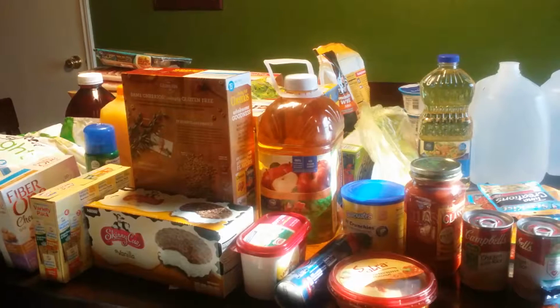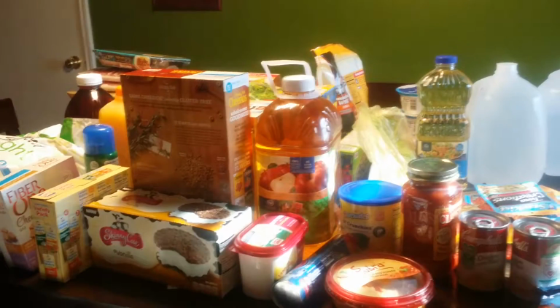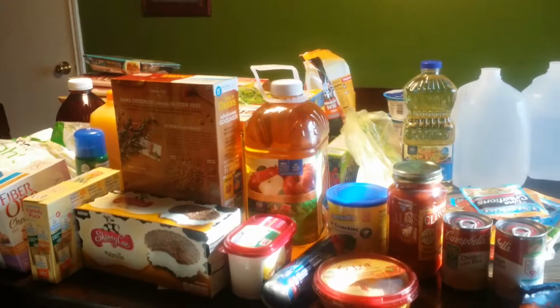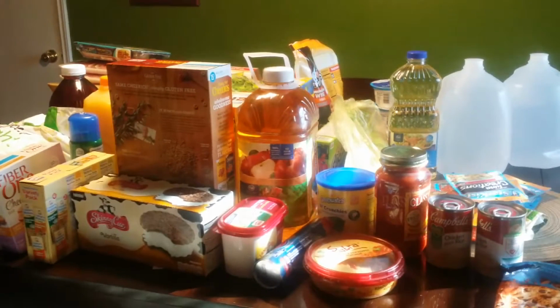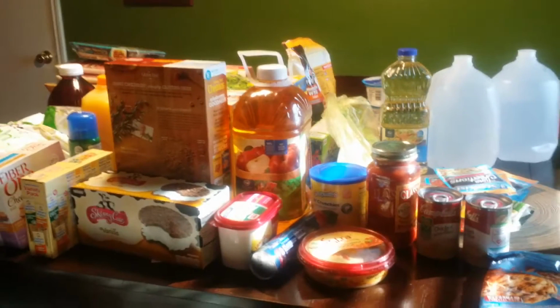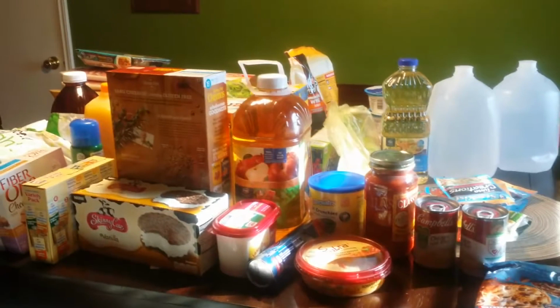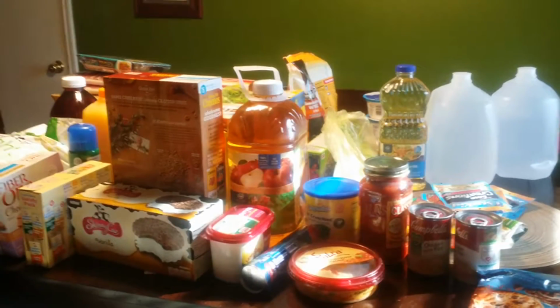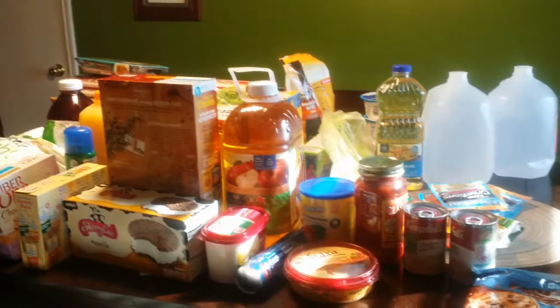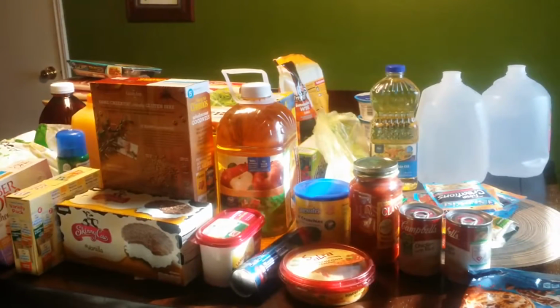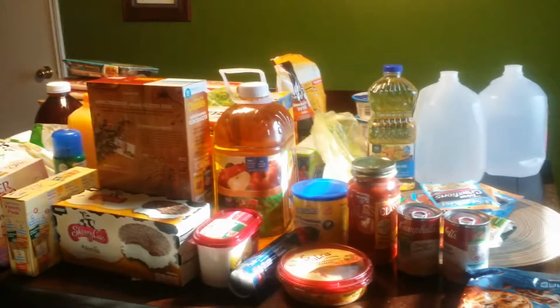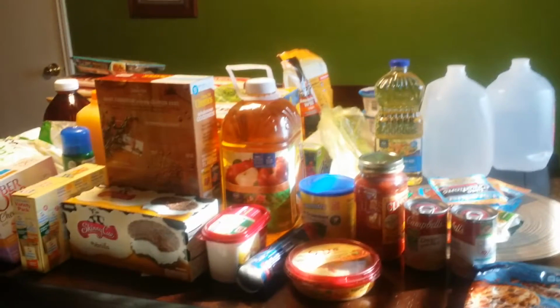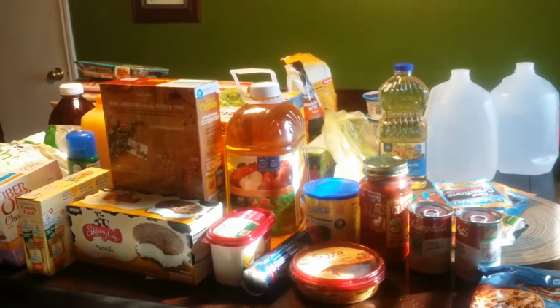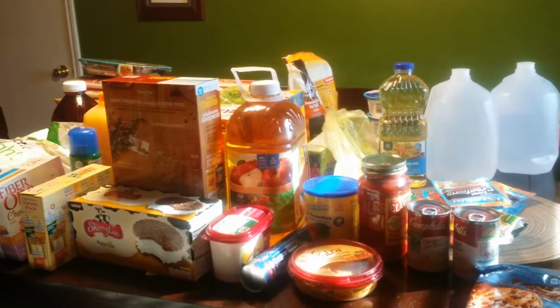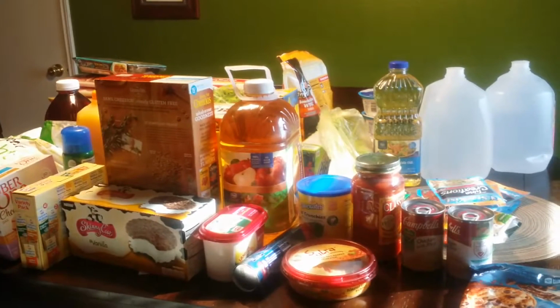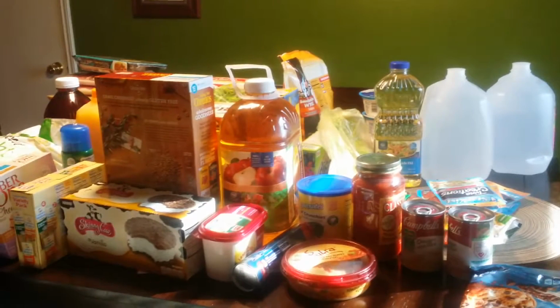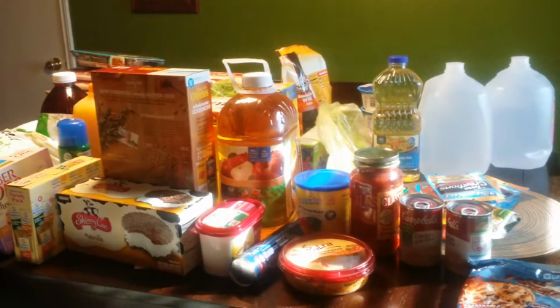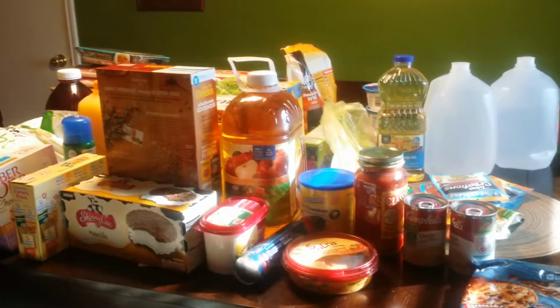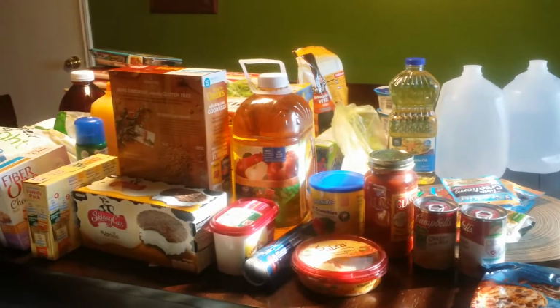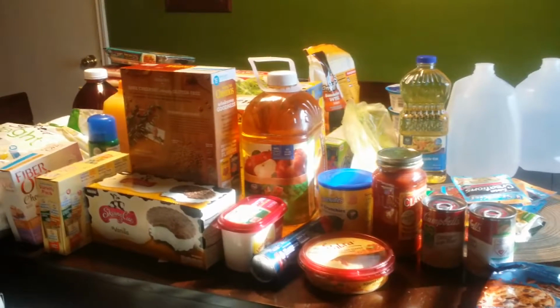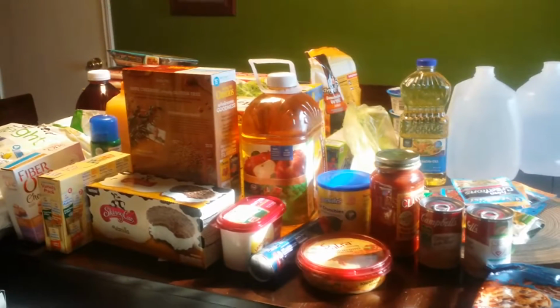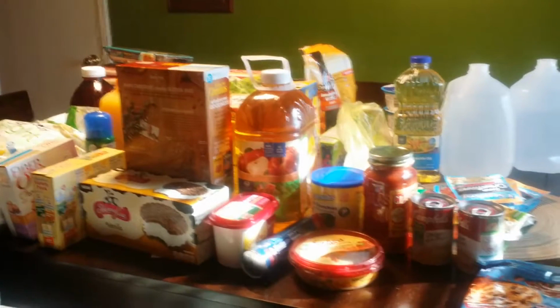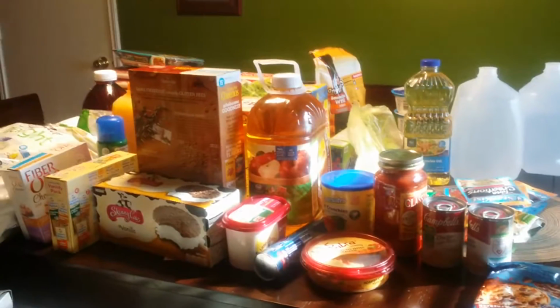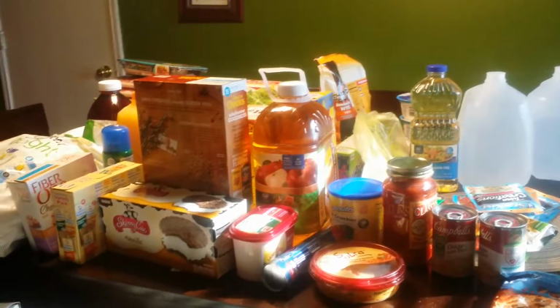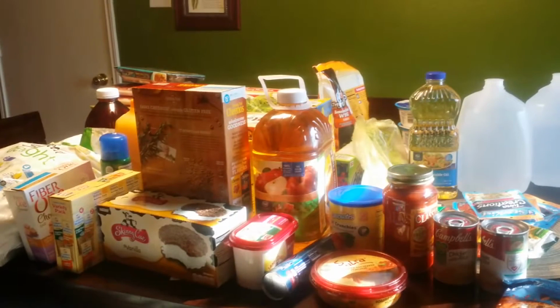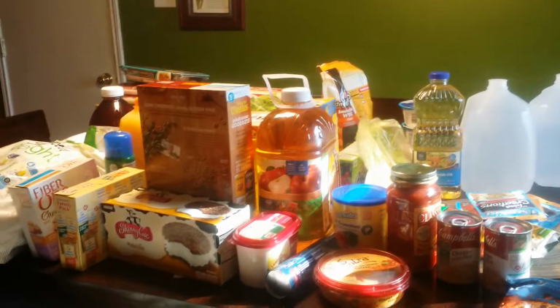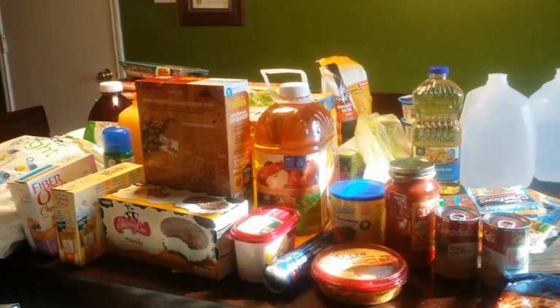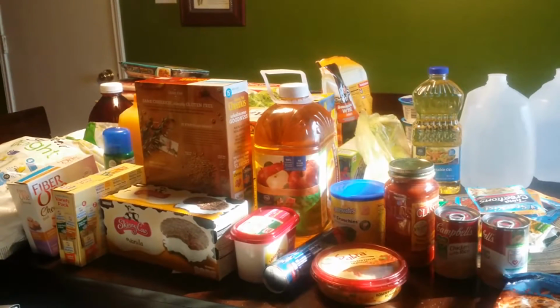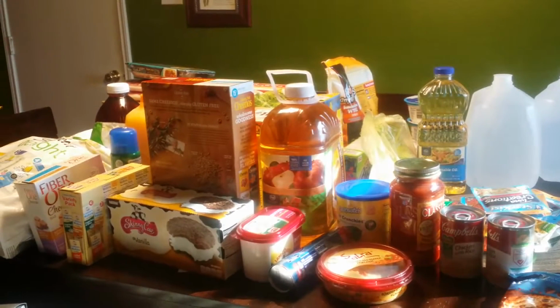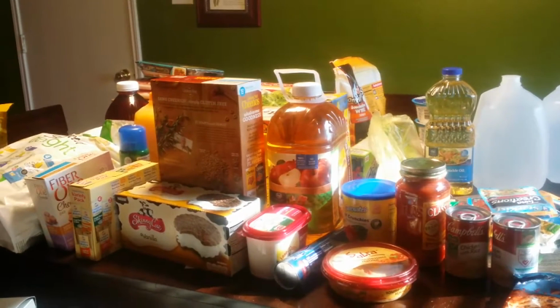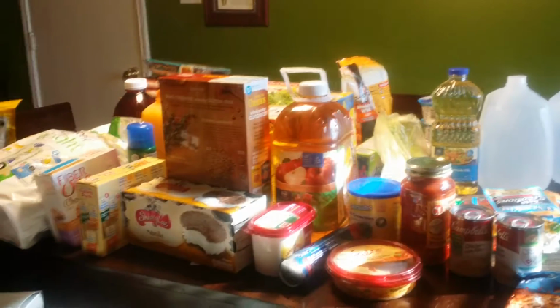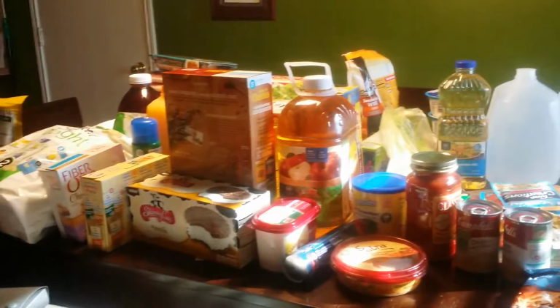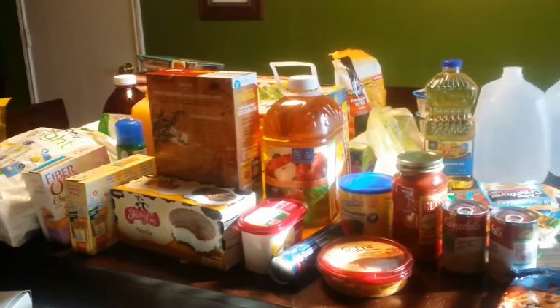Hey guys, I'm coming to you with another grocery haul. For this two weeks I spent $171 and I went to Kroger. This haul is in no particular order — I just kind of threw things up there, so I'll show you what I got.